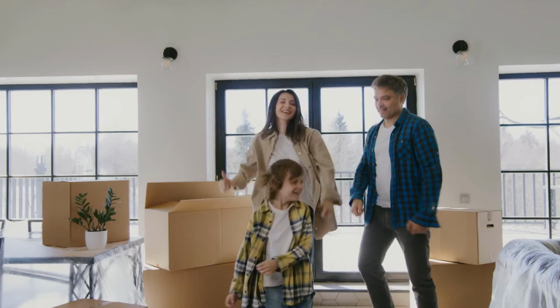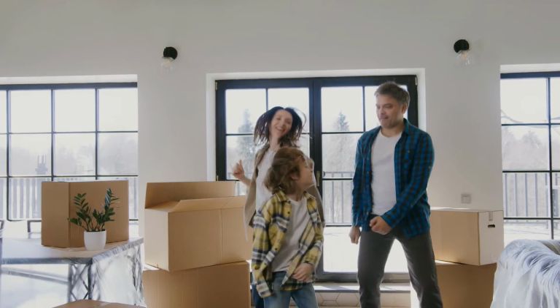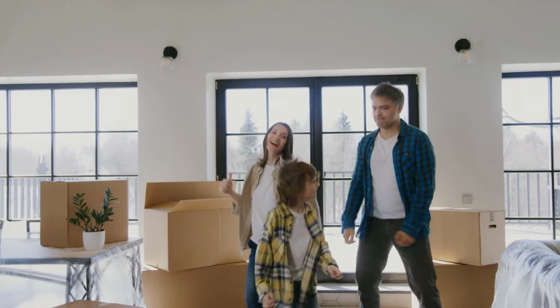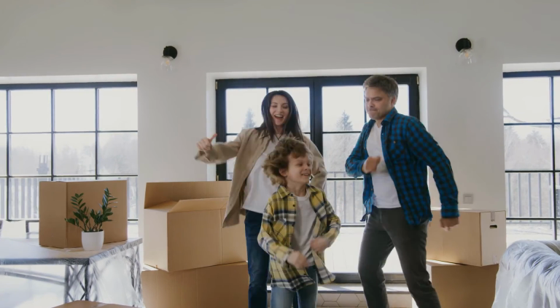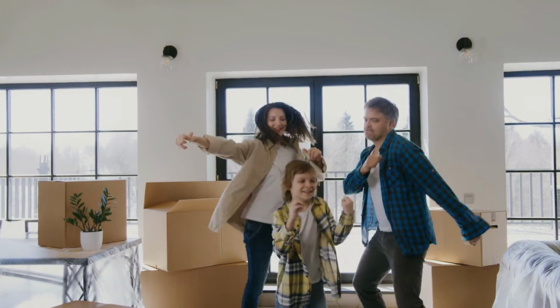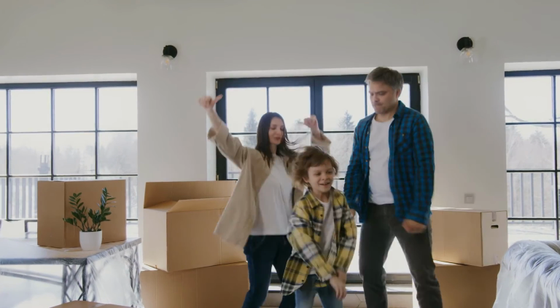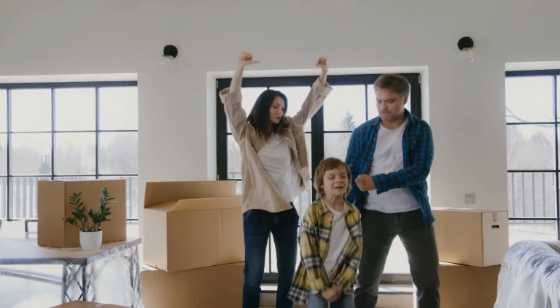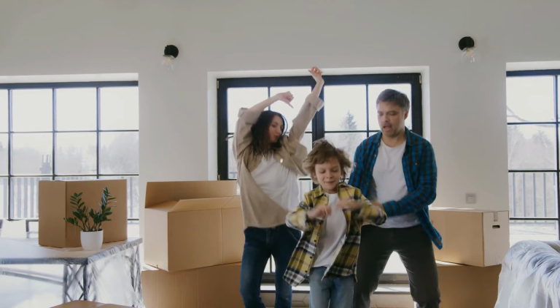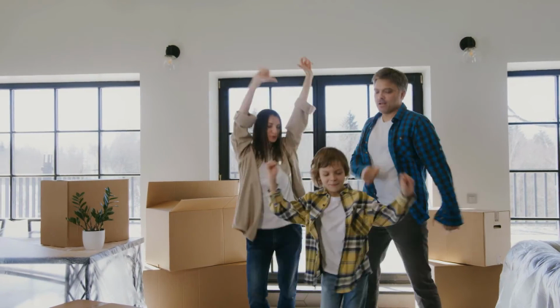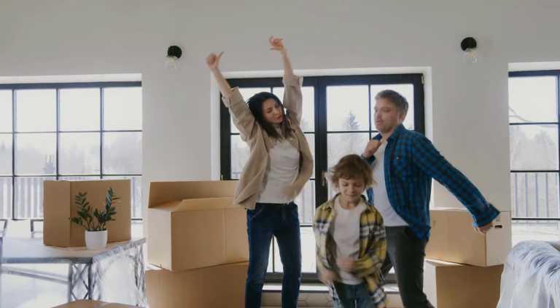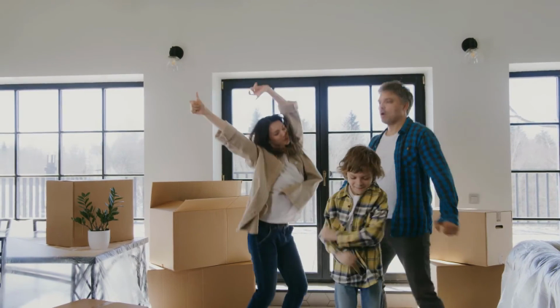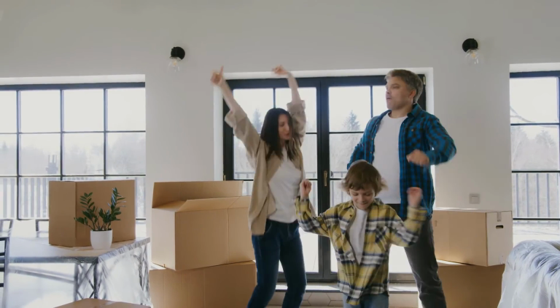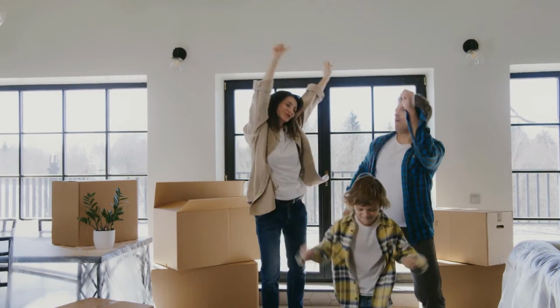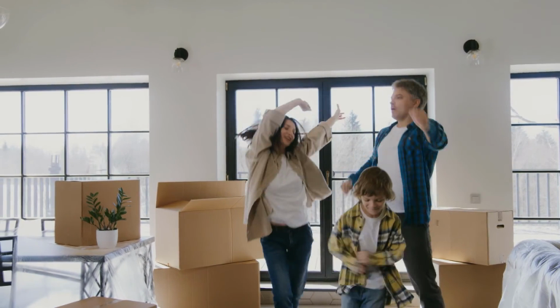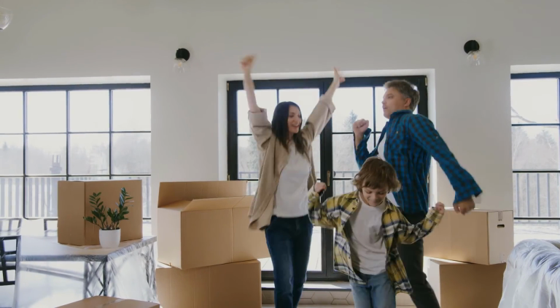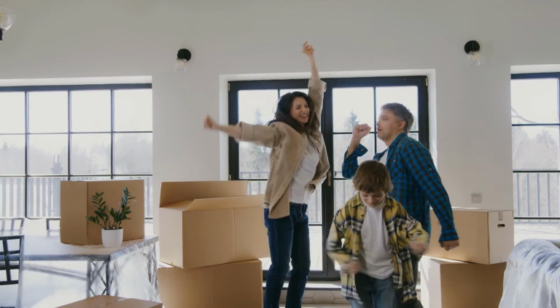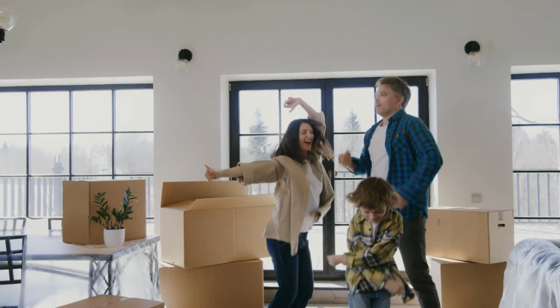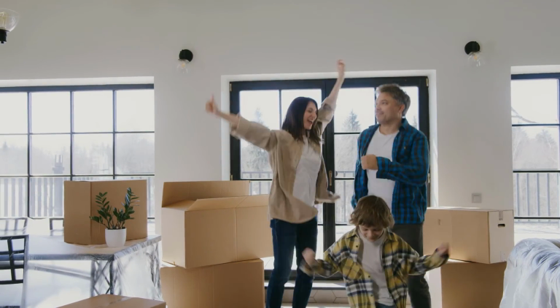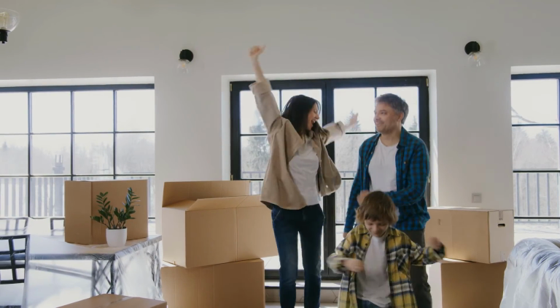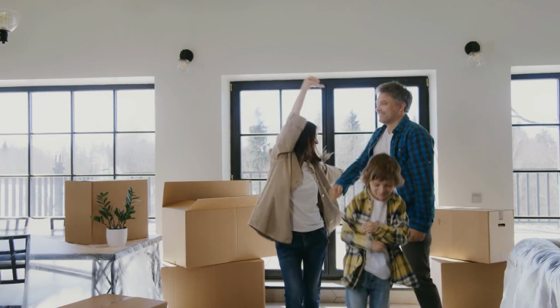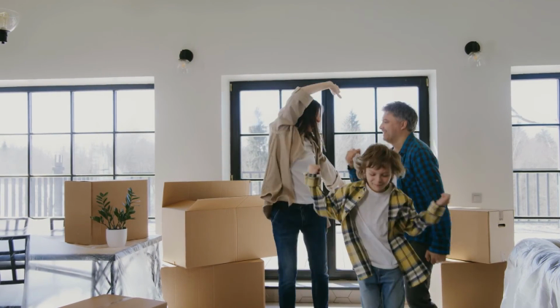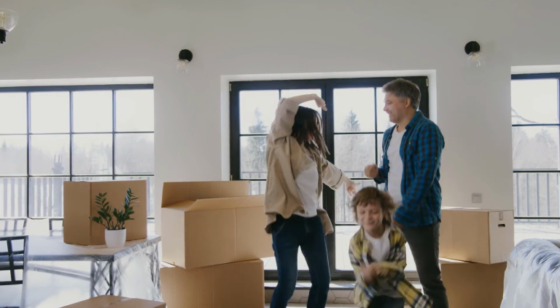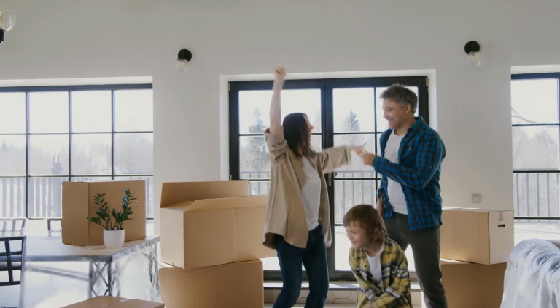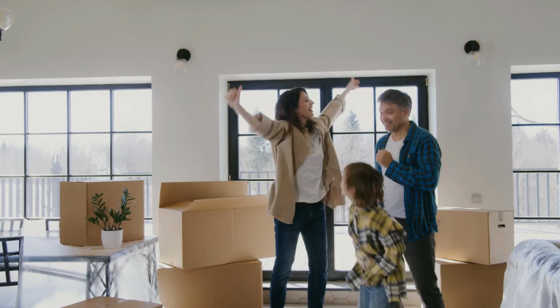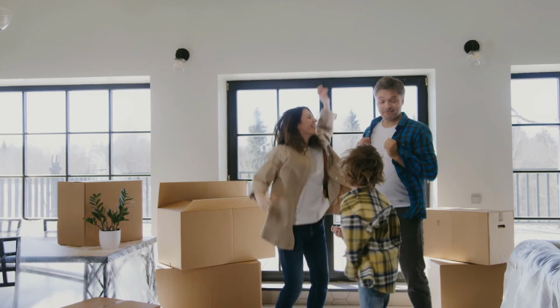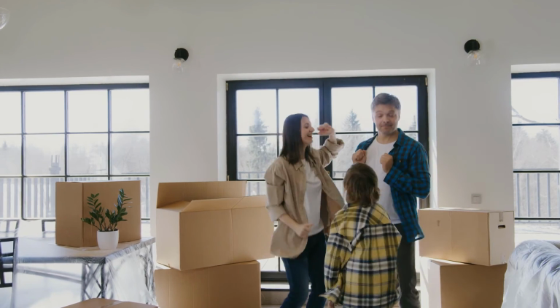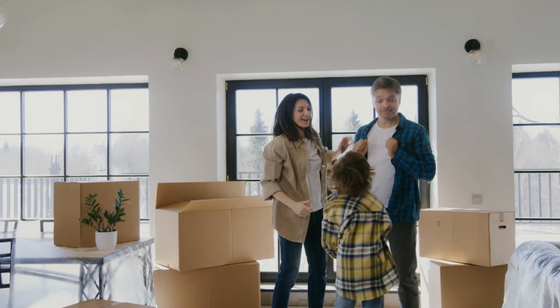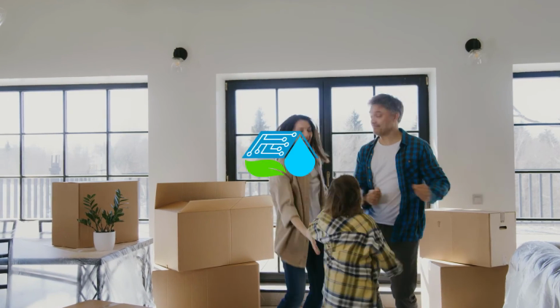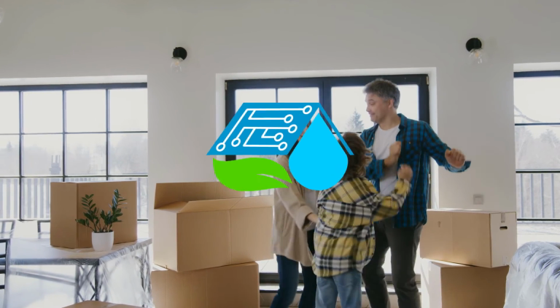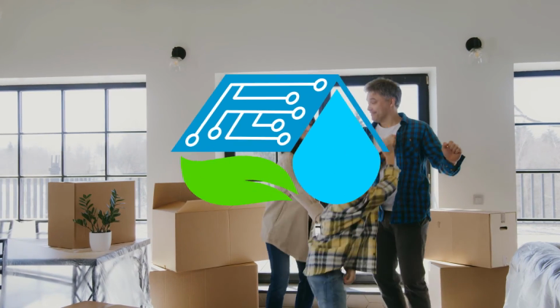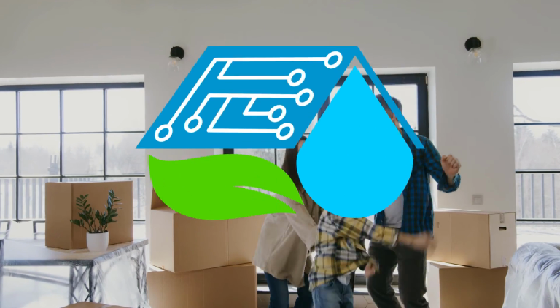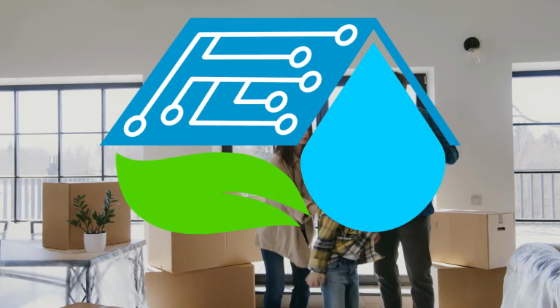This network of invisible tech enables homeowners to feel back in control of their futures and be the change that is needed for our planet to recover.